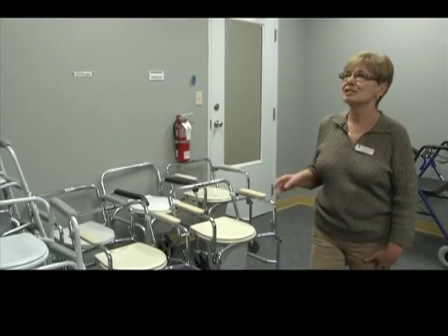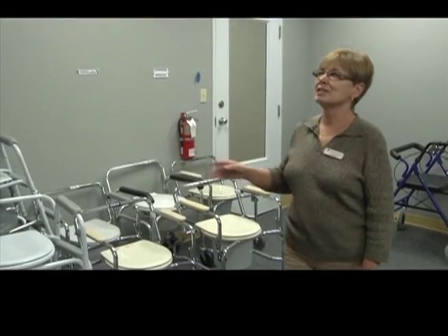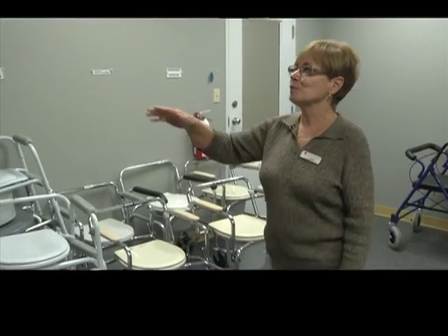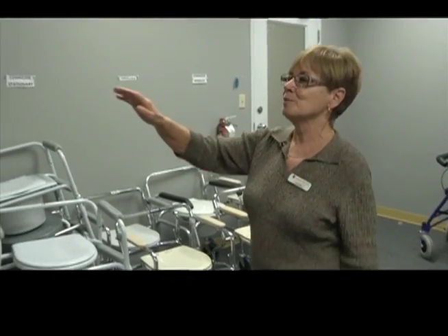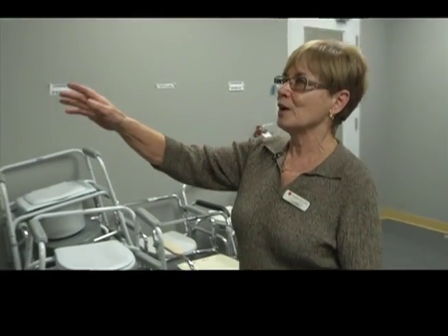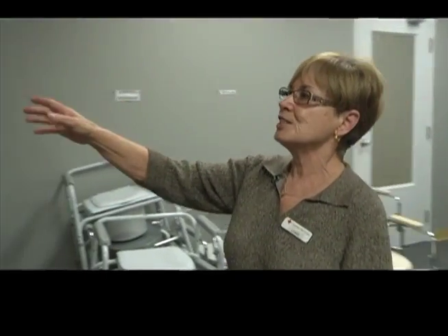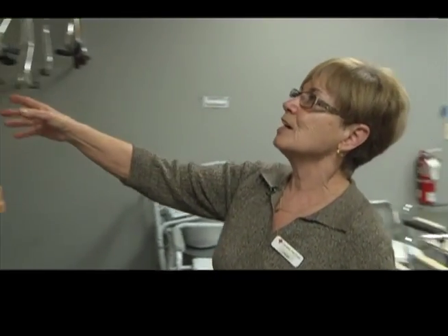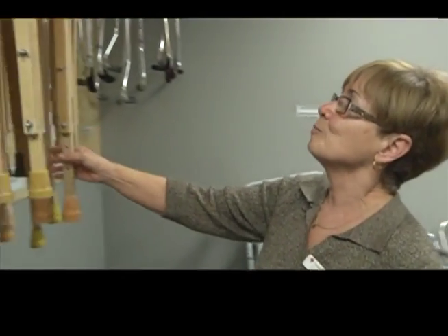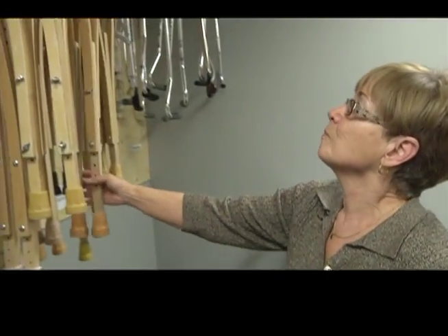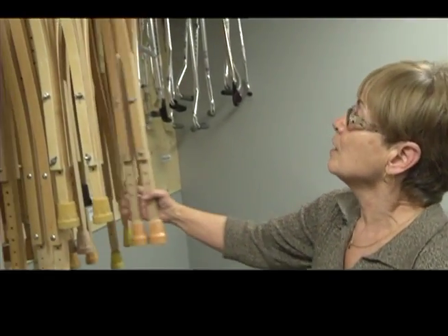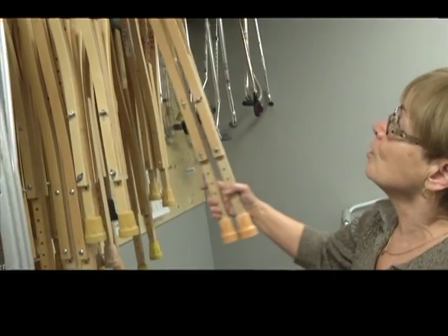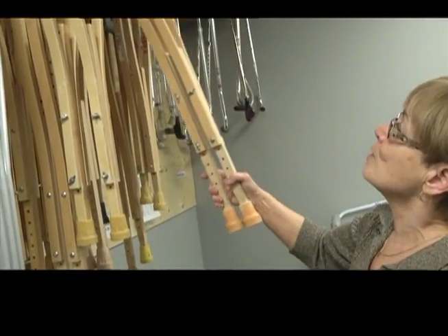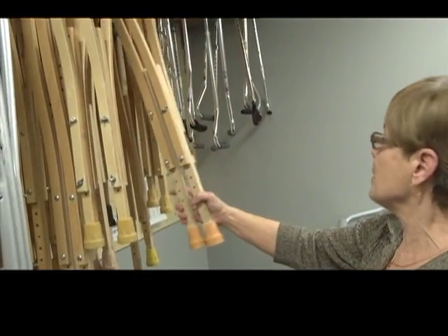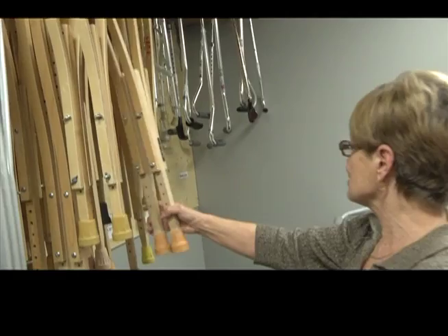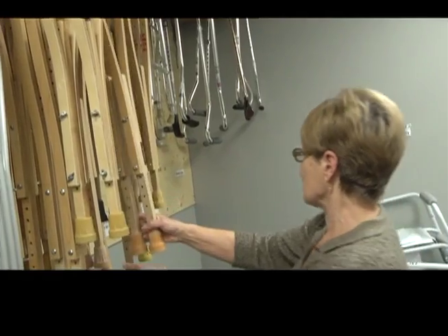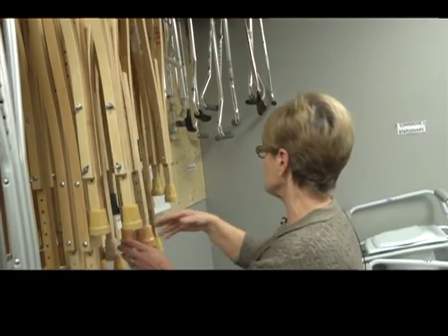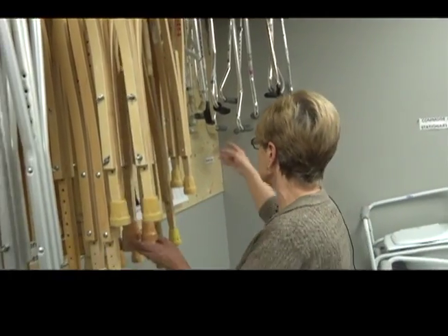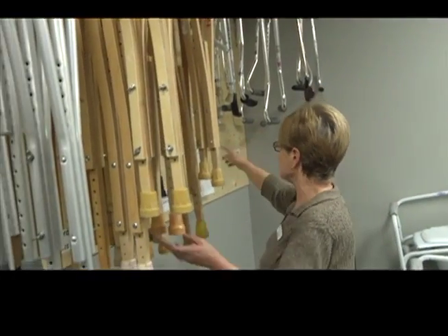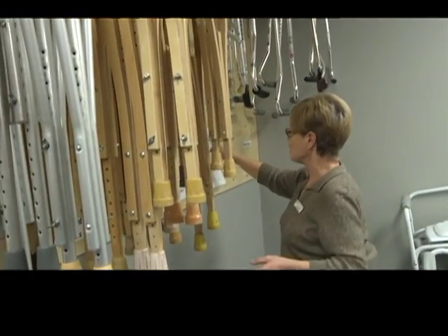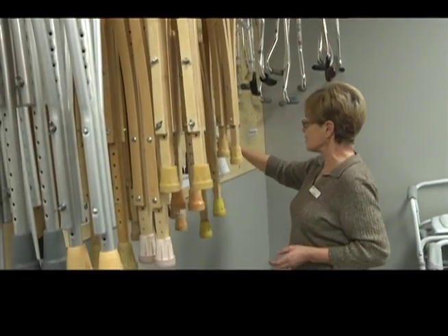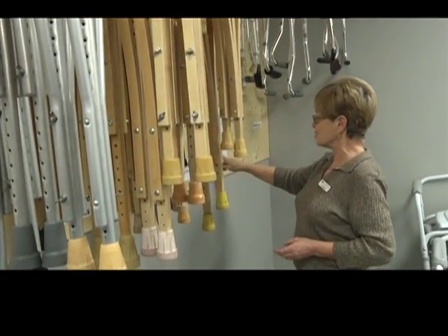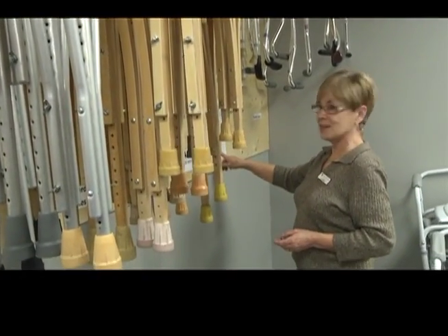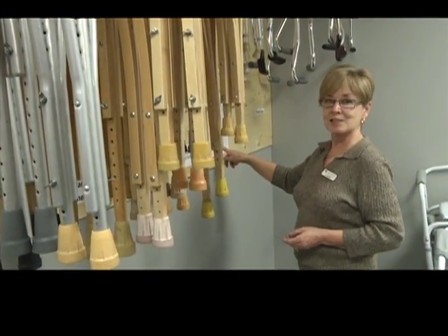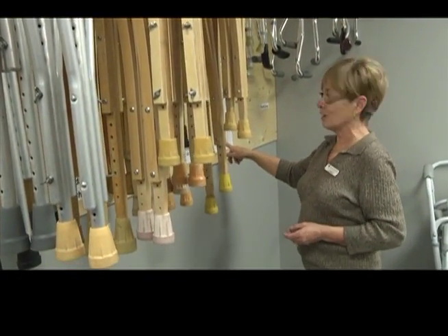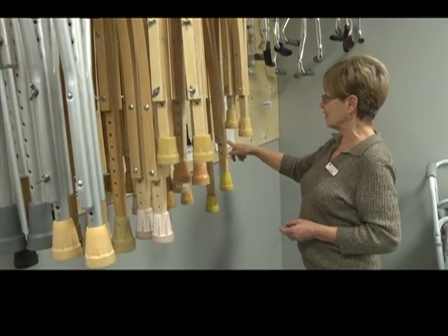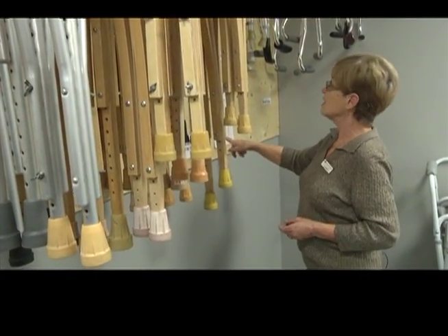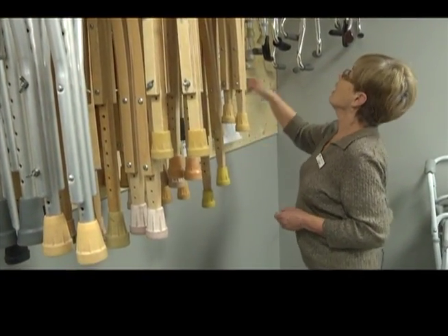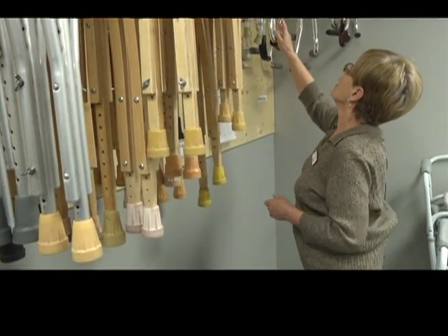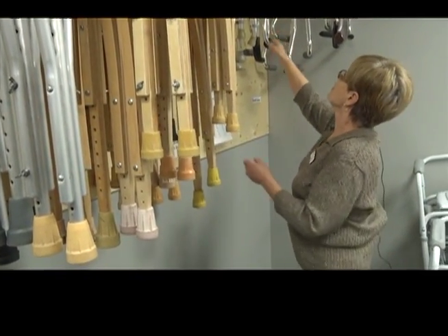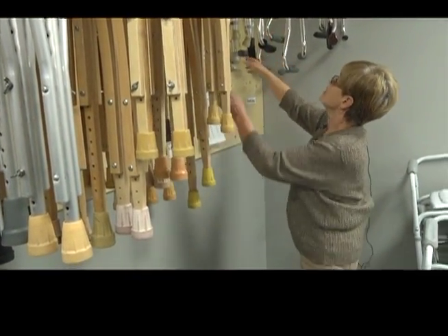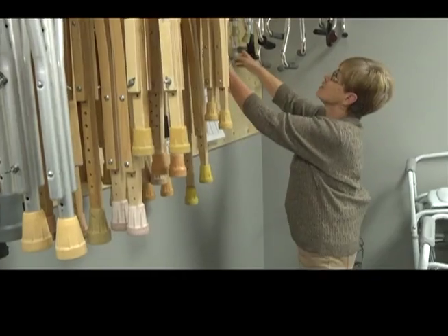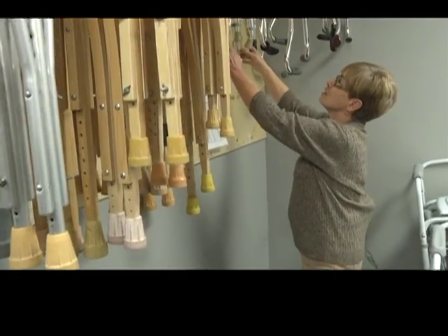So this is where we keep our crutches. They're all kept in pairs. We have a sheet here that helps us to size them correctly. A wide variety of equipment is available.